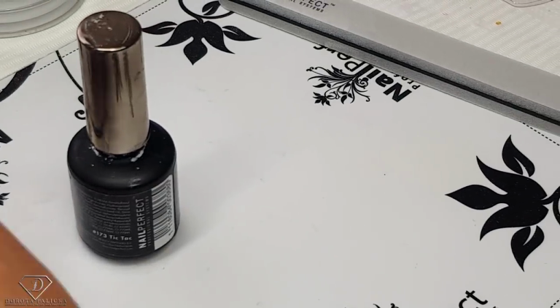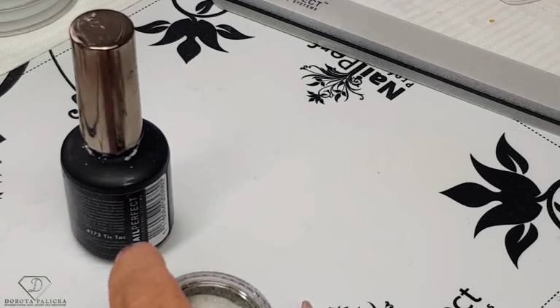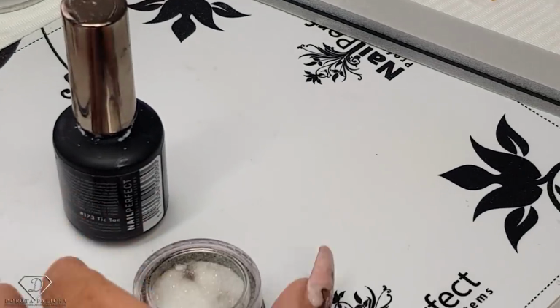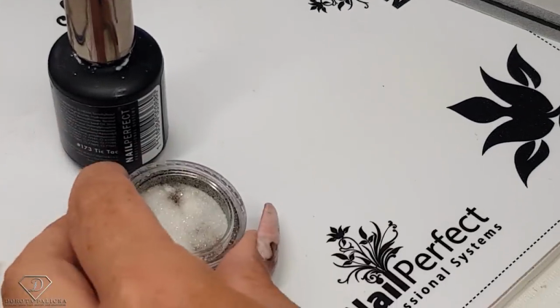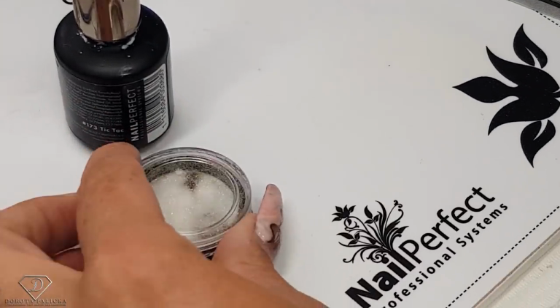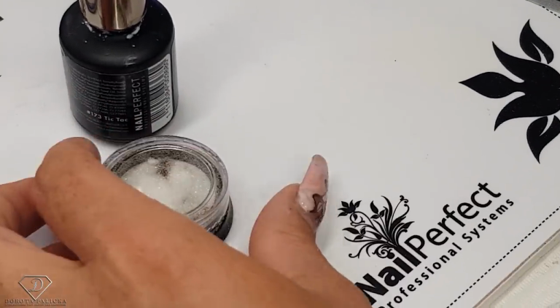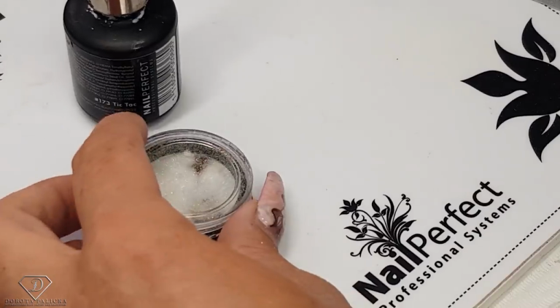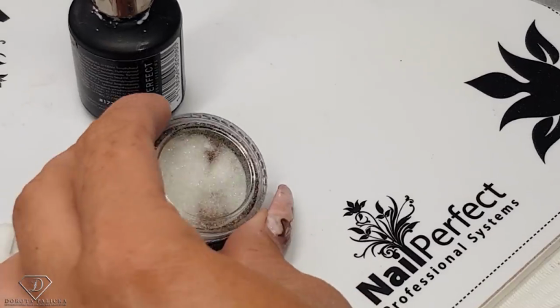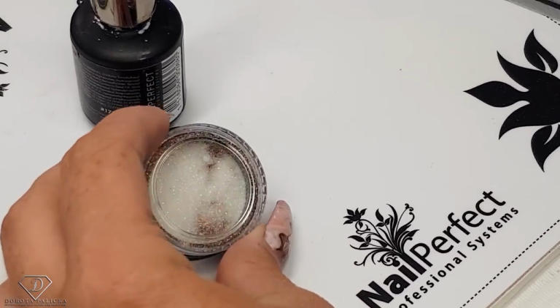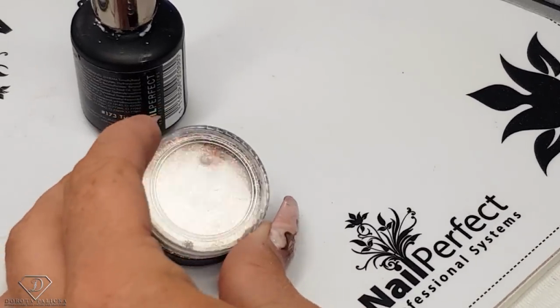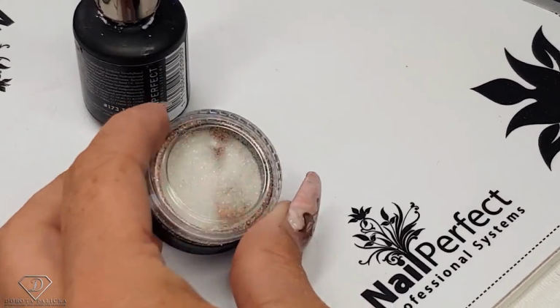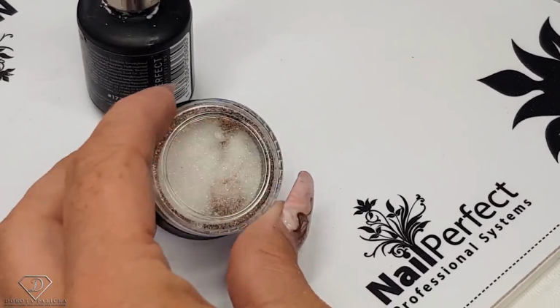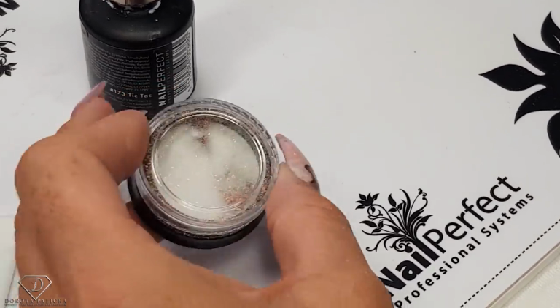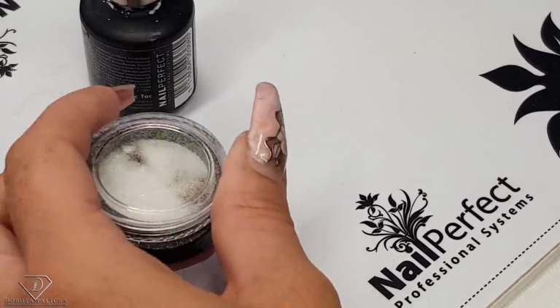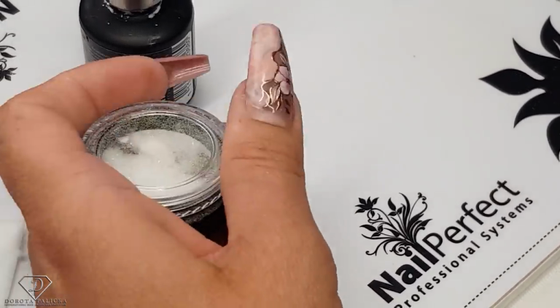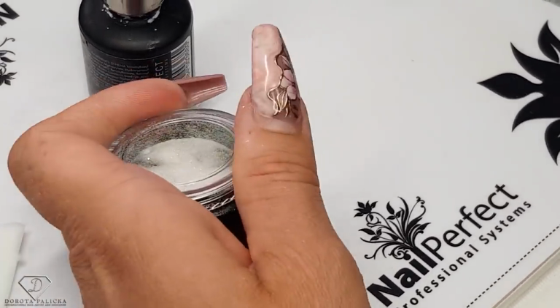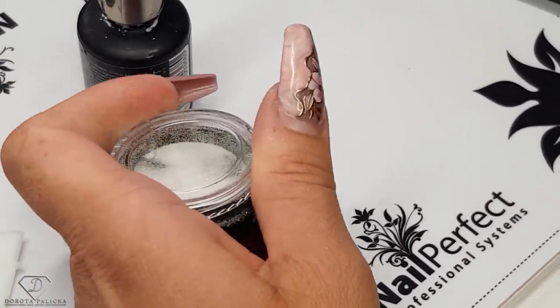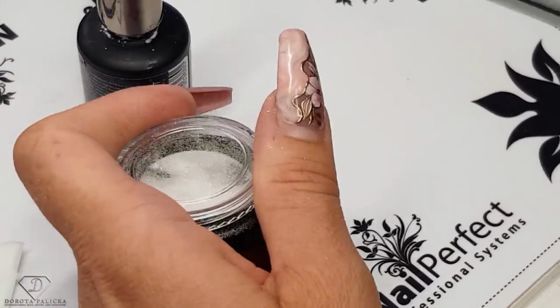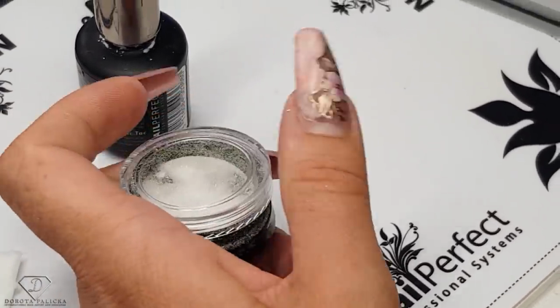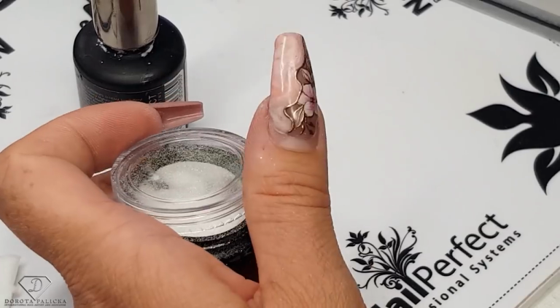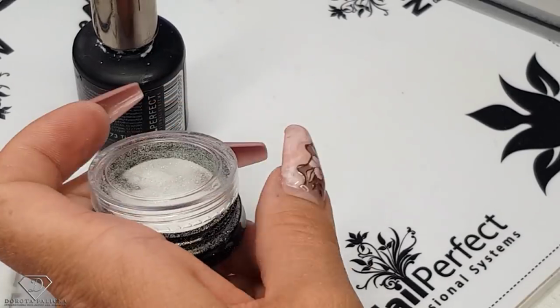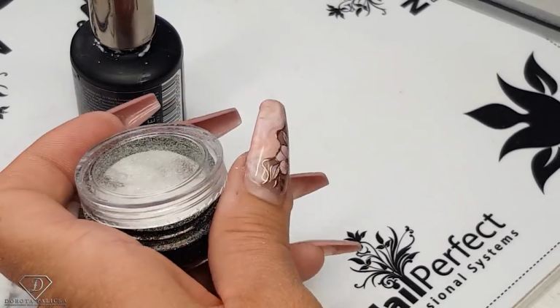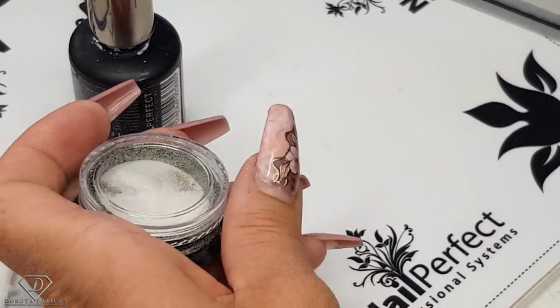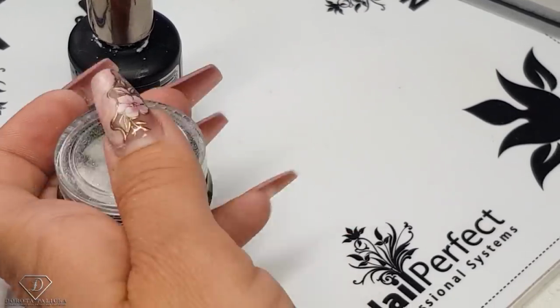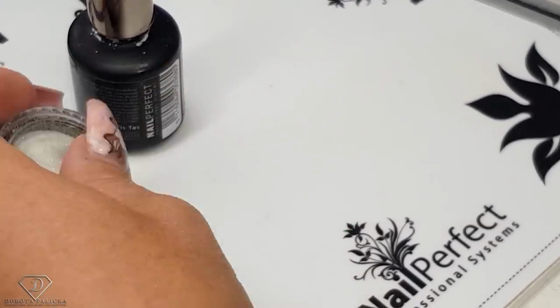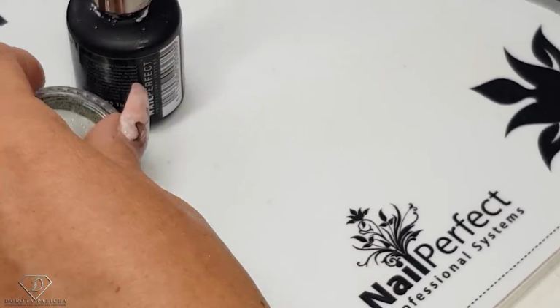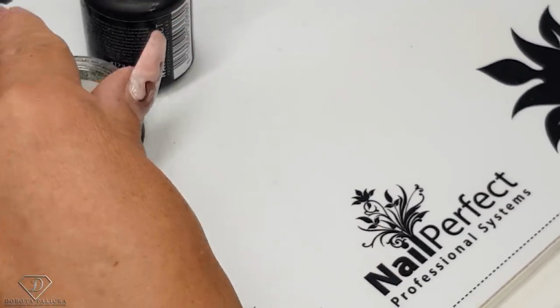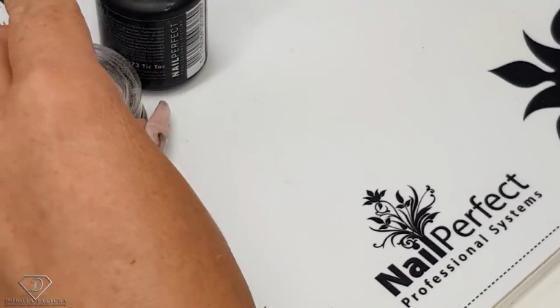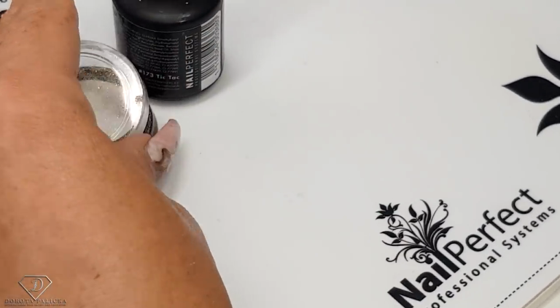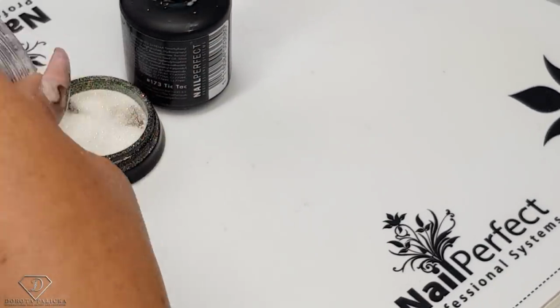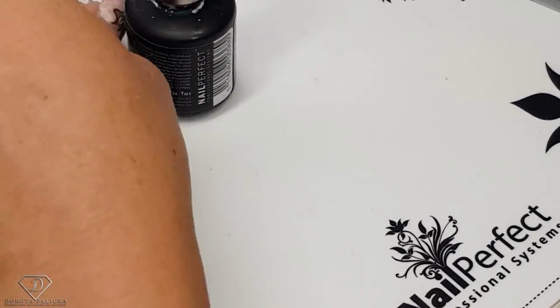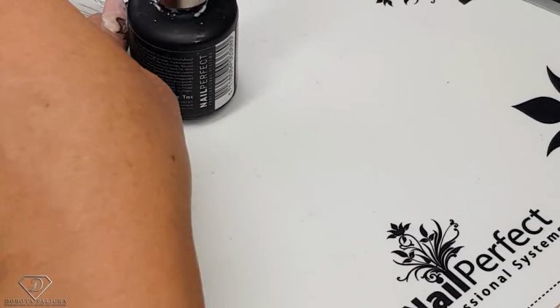We will also use the sugar glitter and just rub it in to the white gel polish to get this really nice effect. And lots of bling, of course.